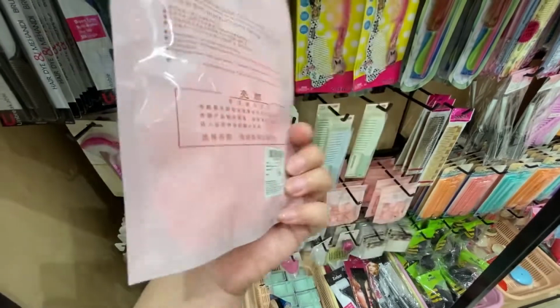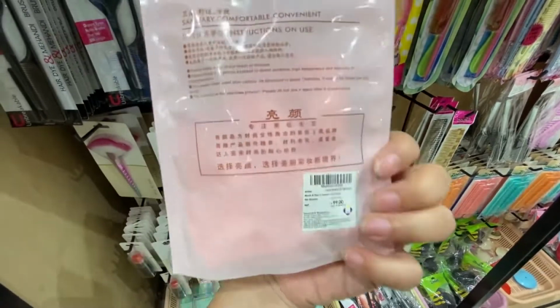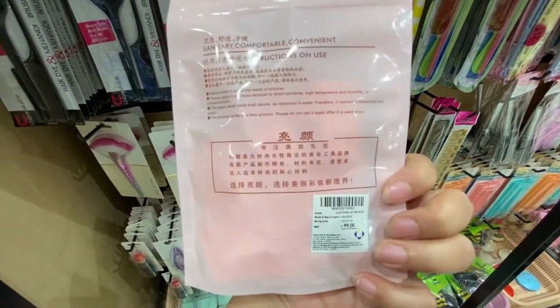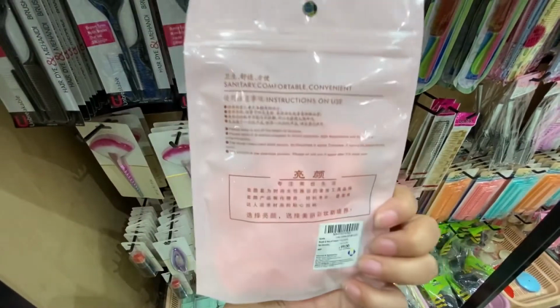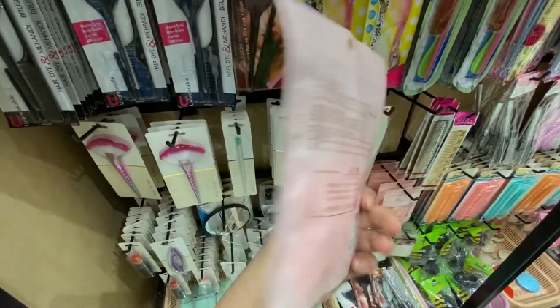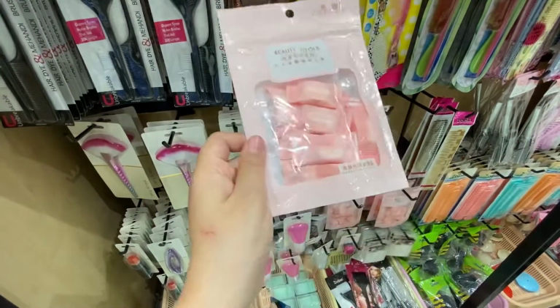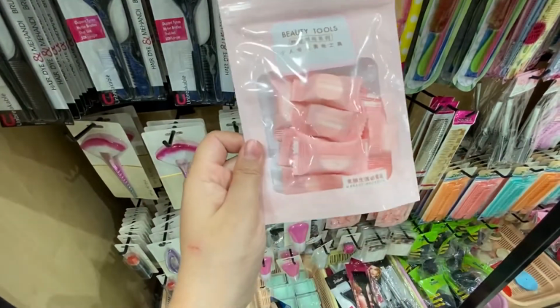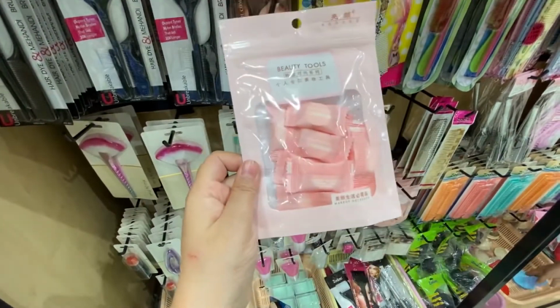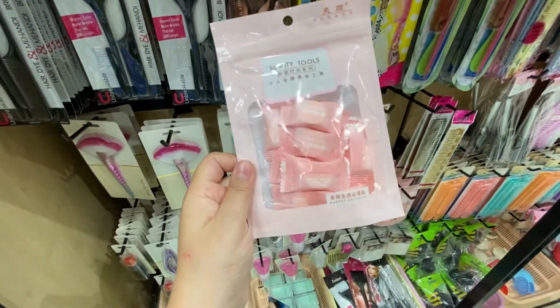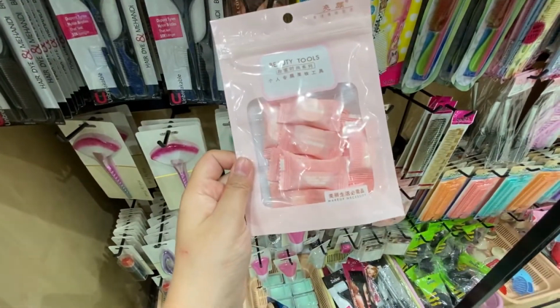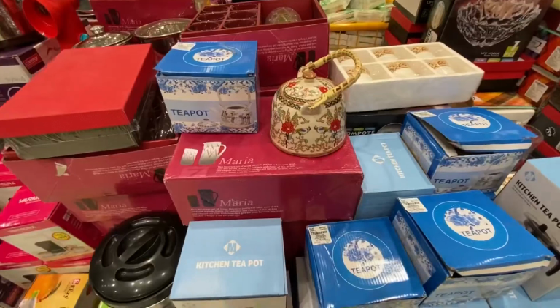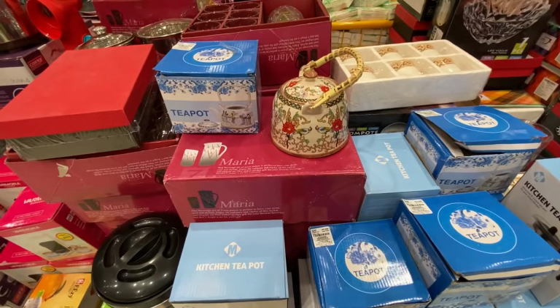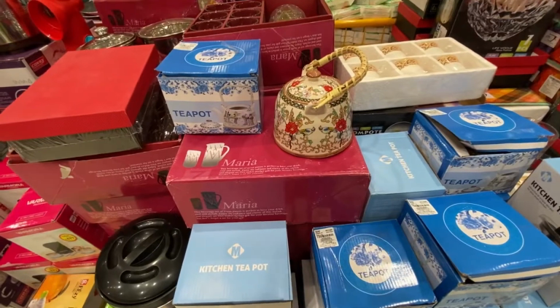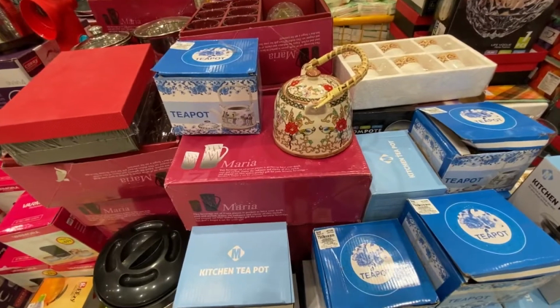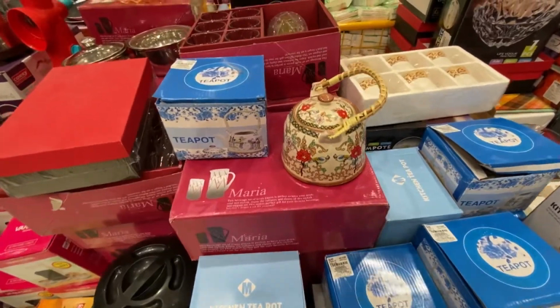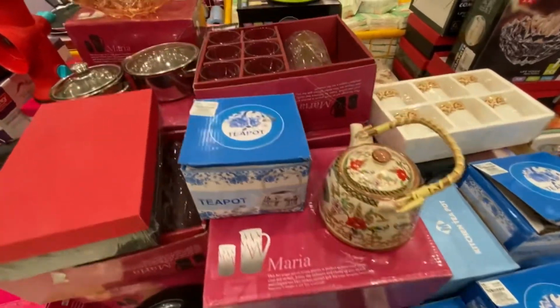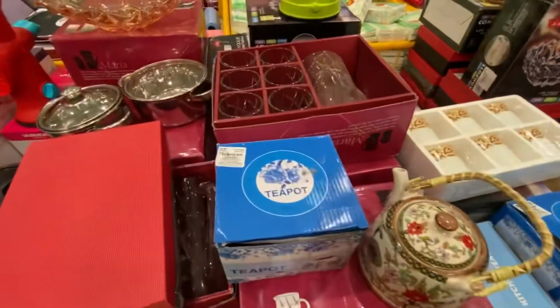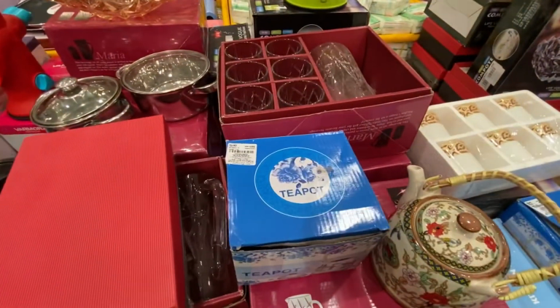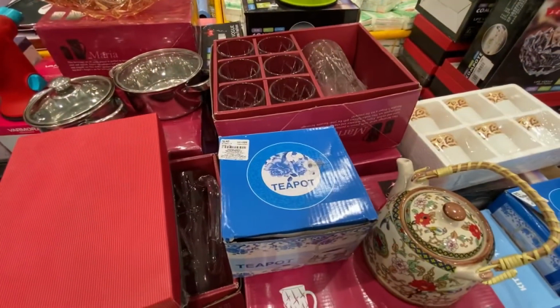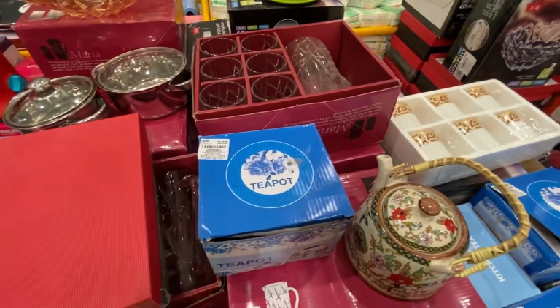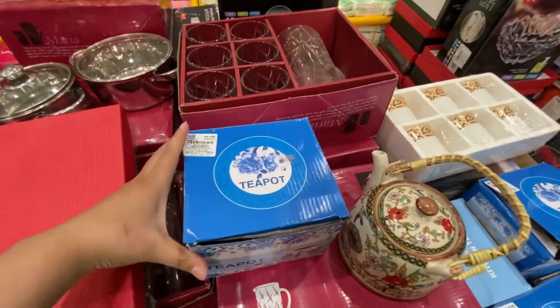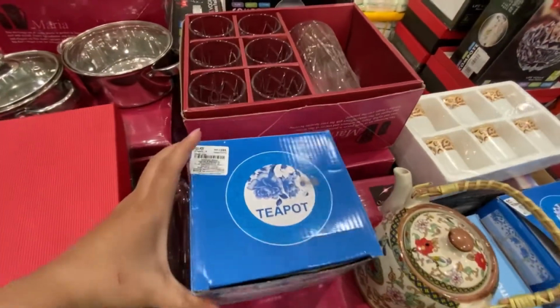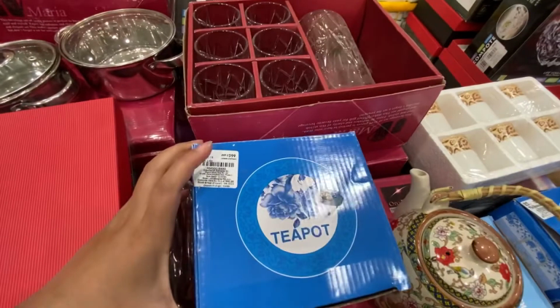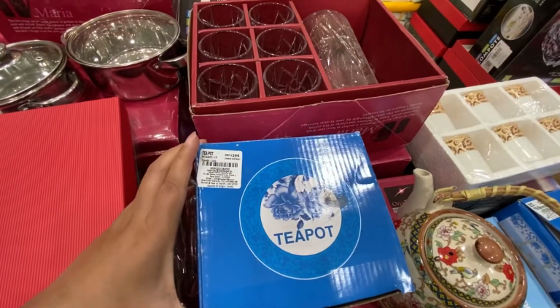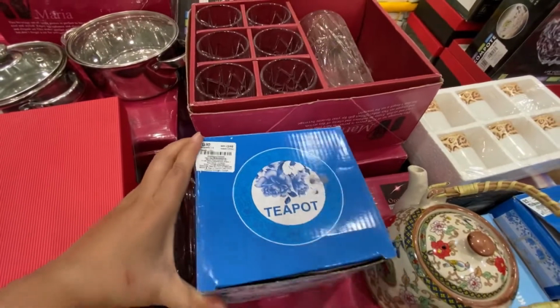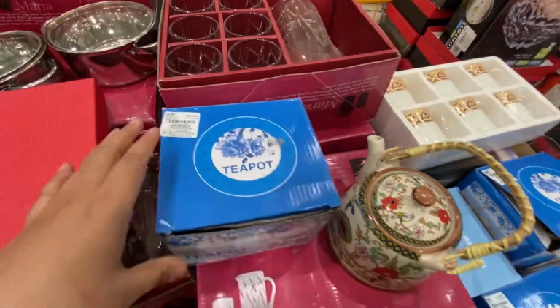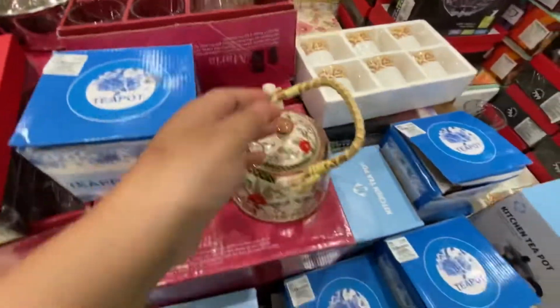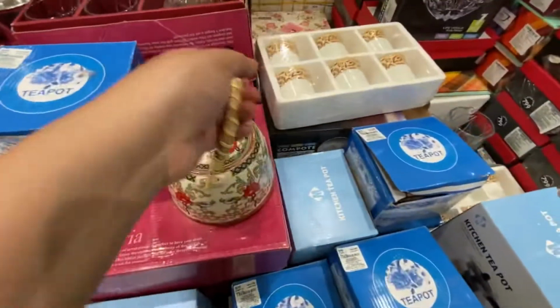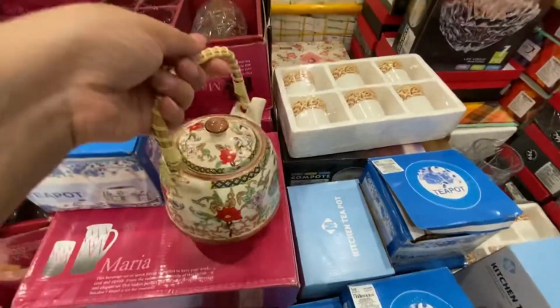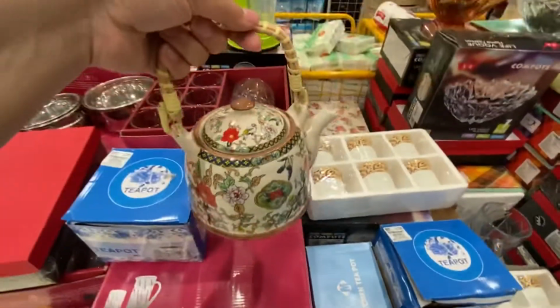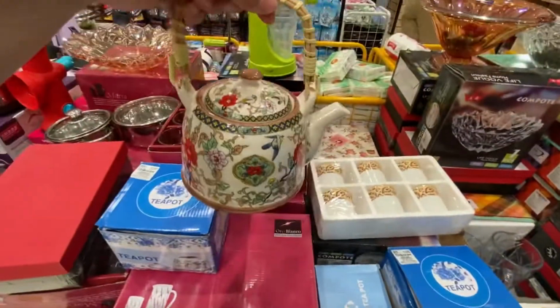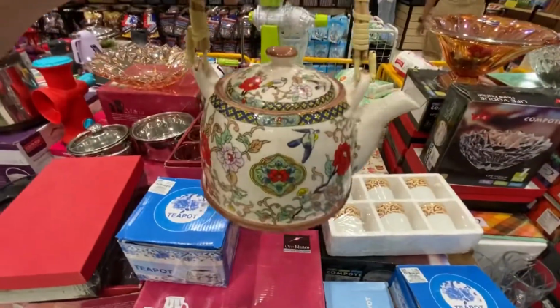These are sheet masks. This one is Rs. 99. This is a 500 rupees kettle and it is actually quite cute.